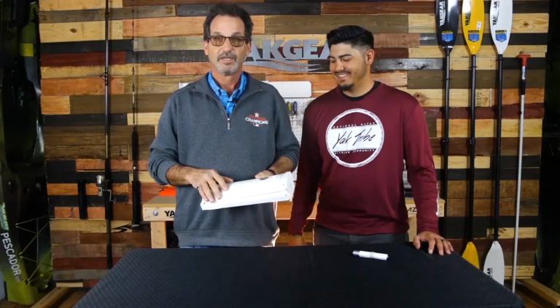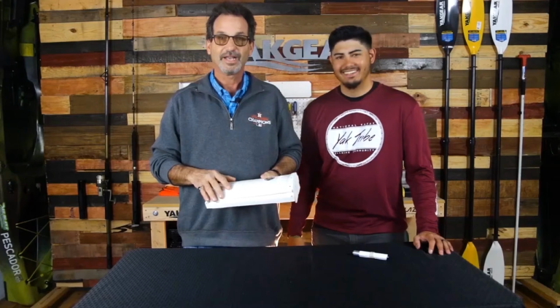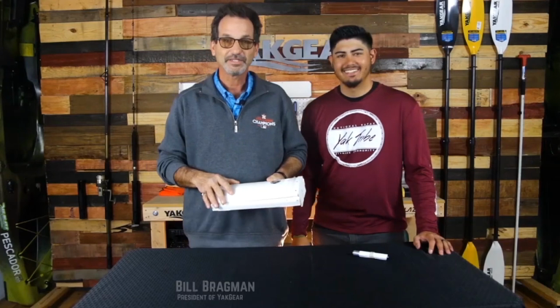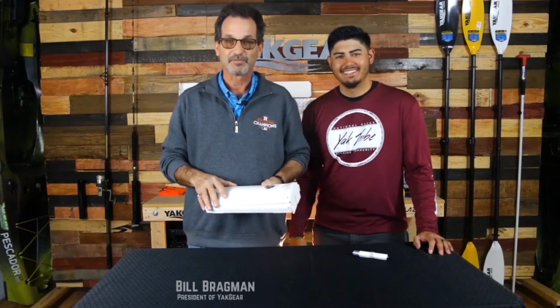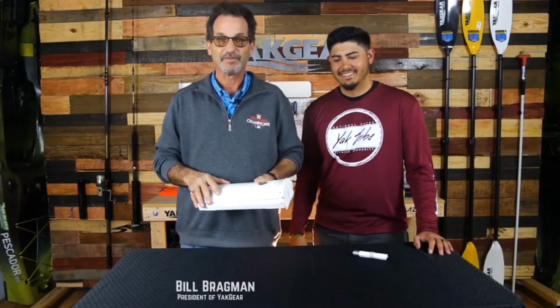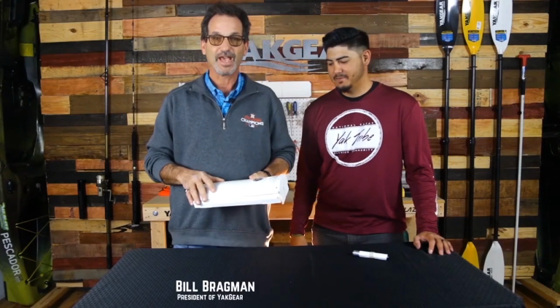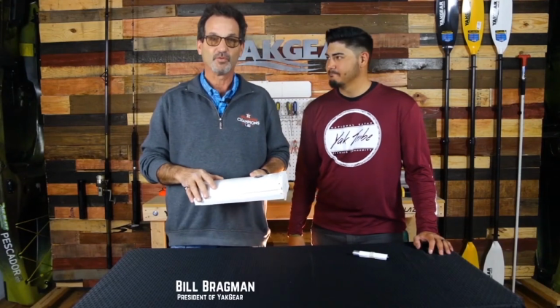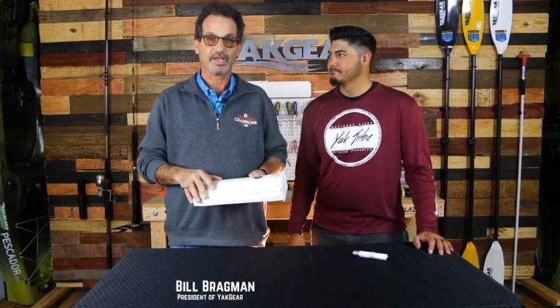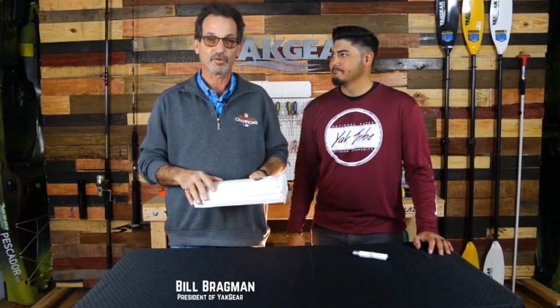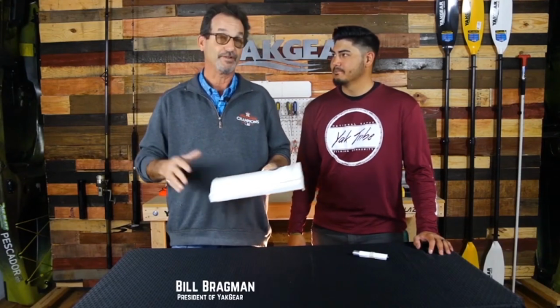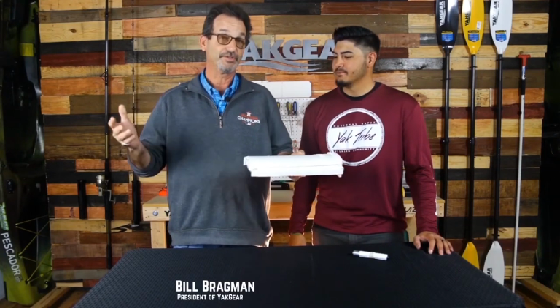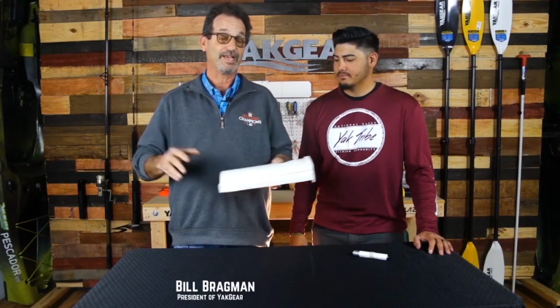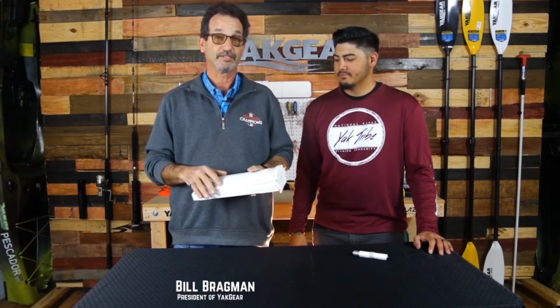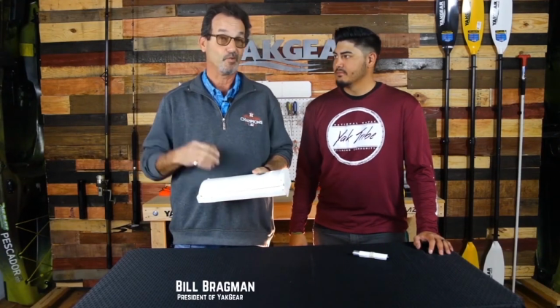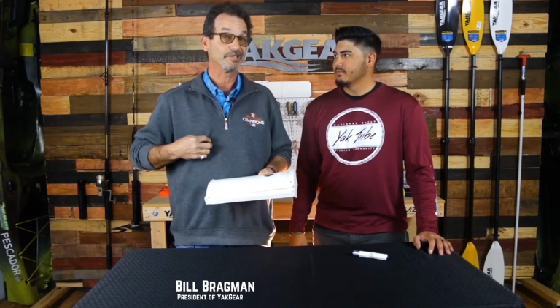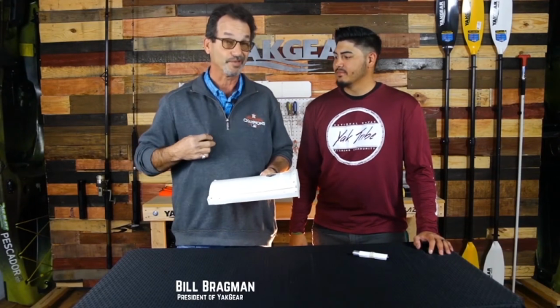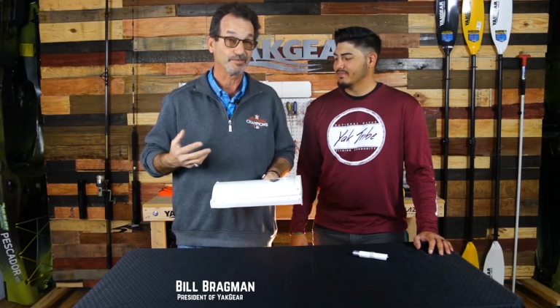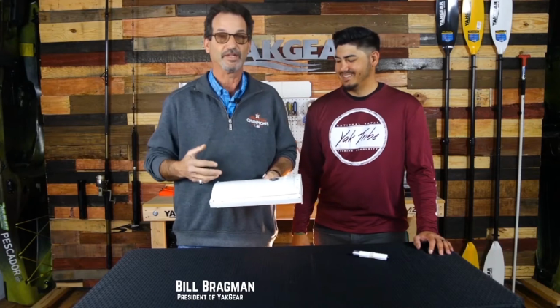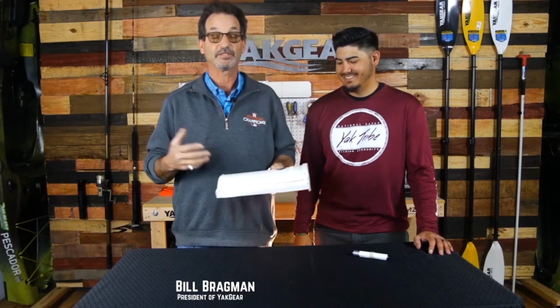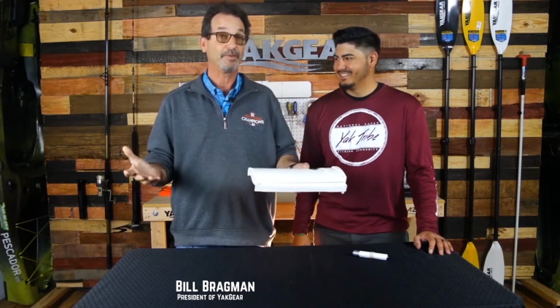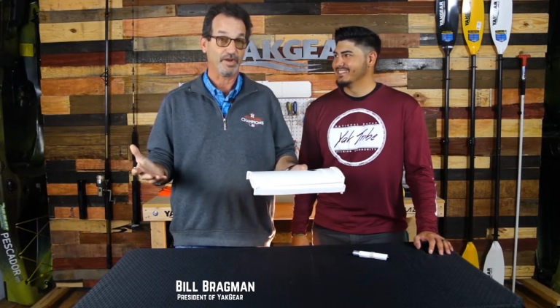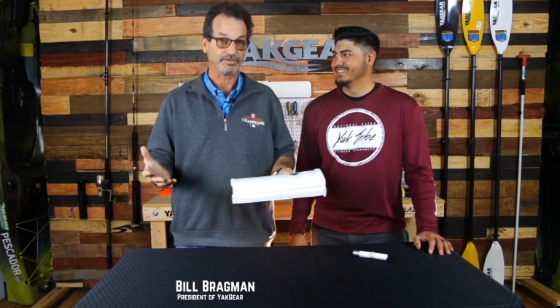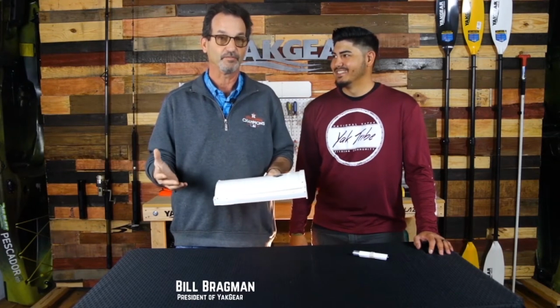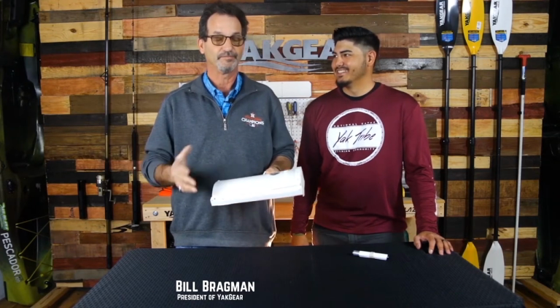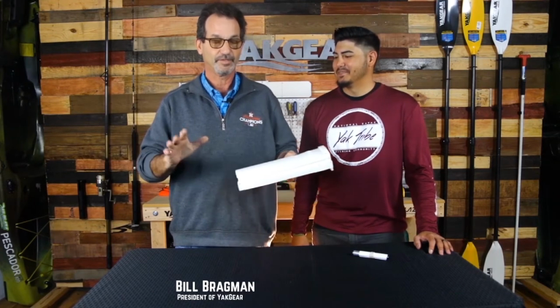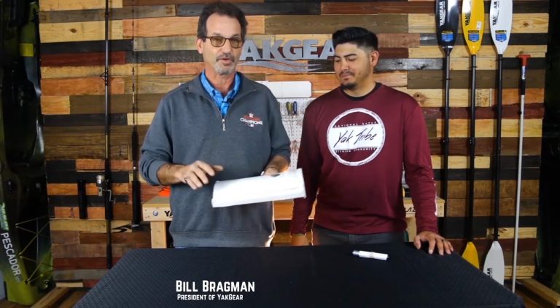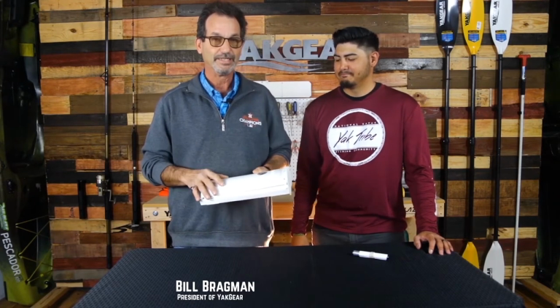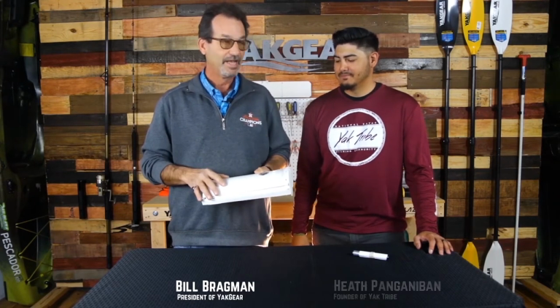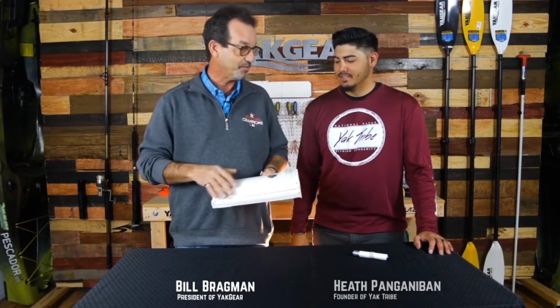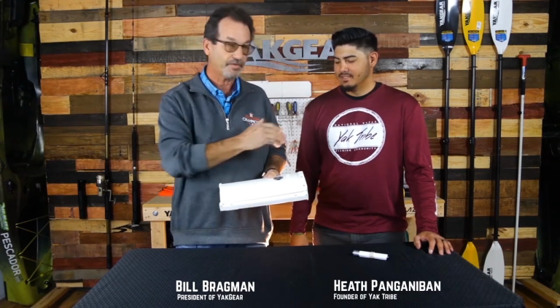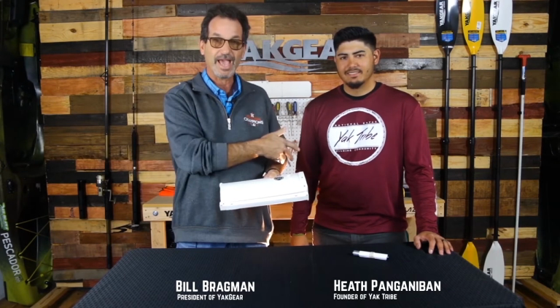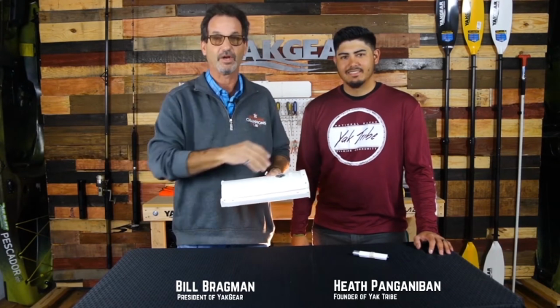Hey guys, this is Bill Bragman from Yak Gear World Headquarters down in Houston, Texas. I'm wearing this because it's really cold today — not supposed to be that way in Houston, but it's okay. And I'm with Heath from Yak Tribe.